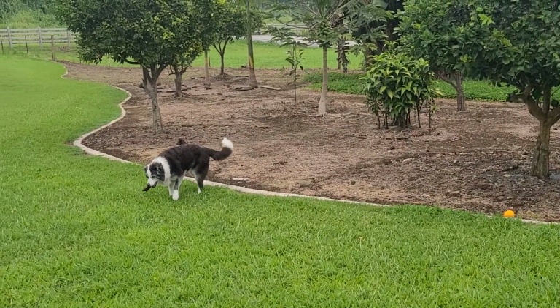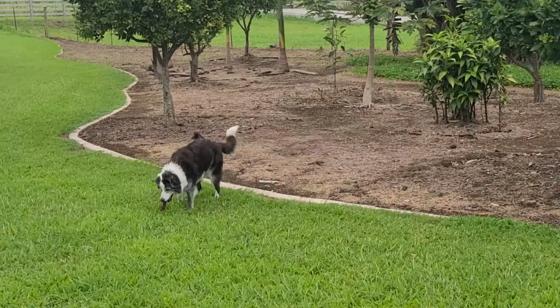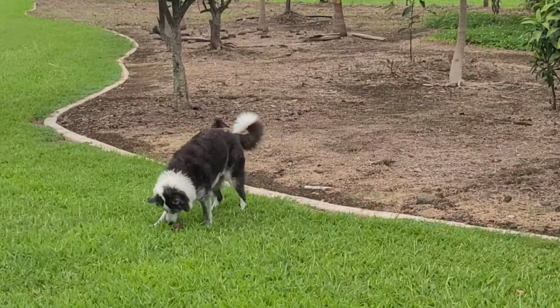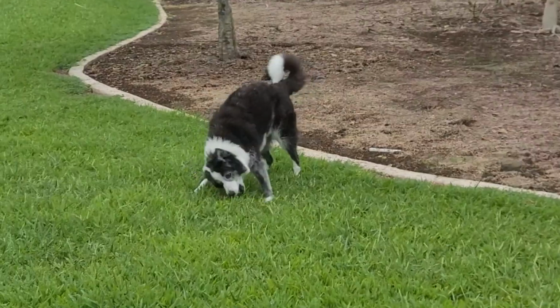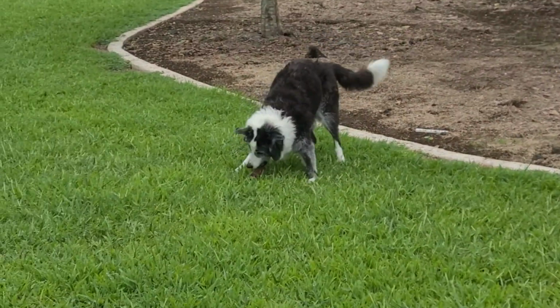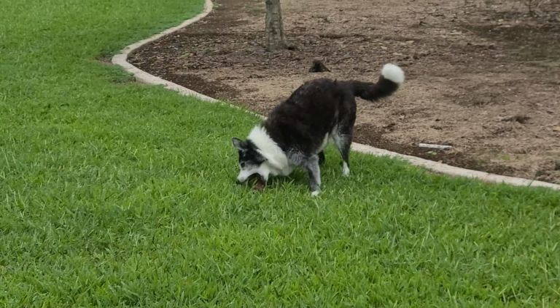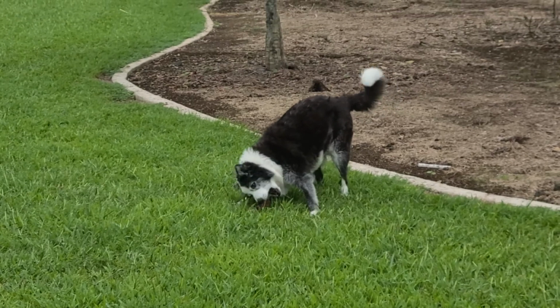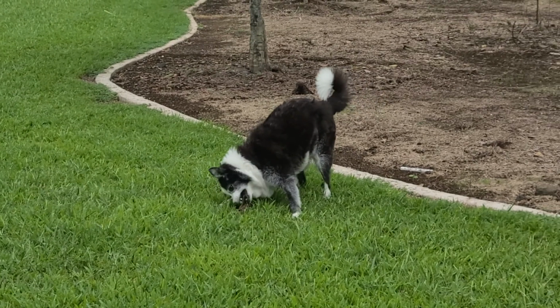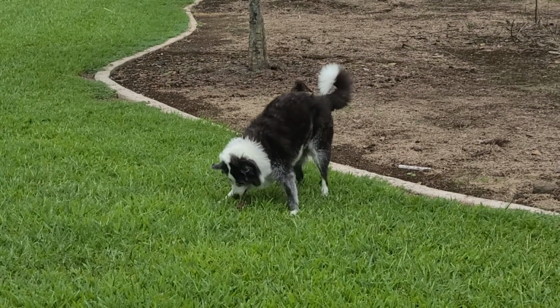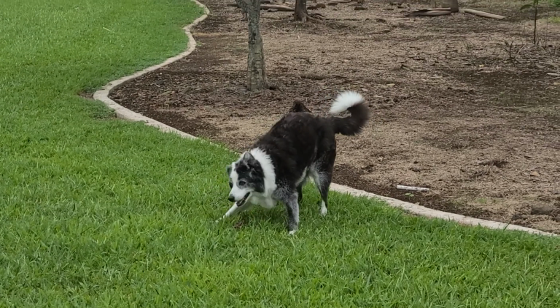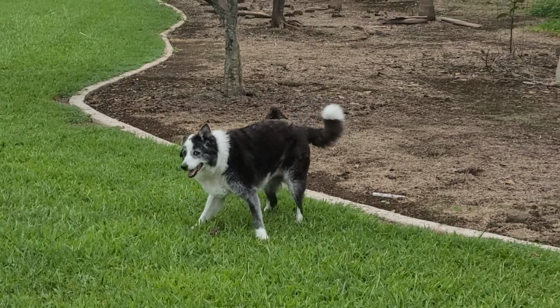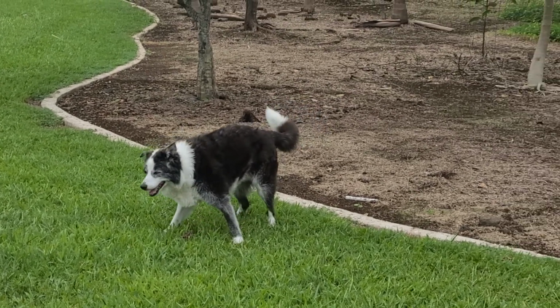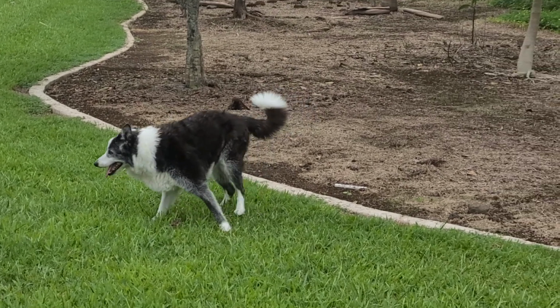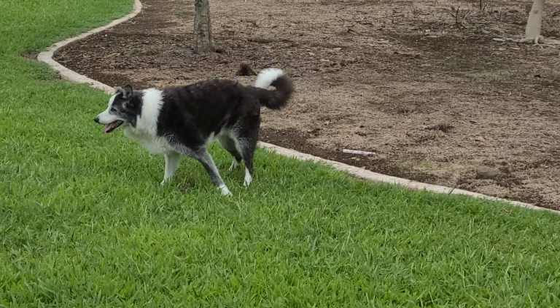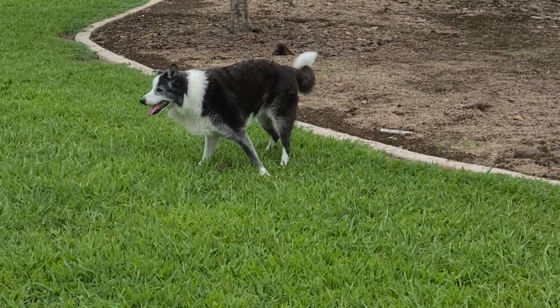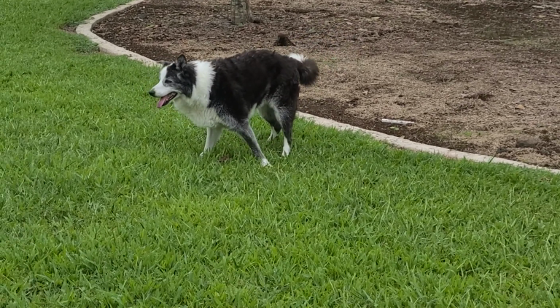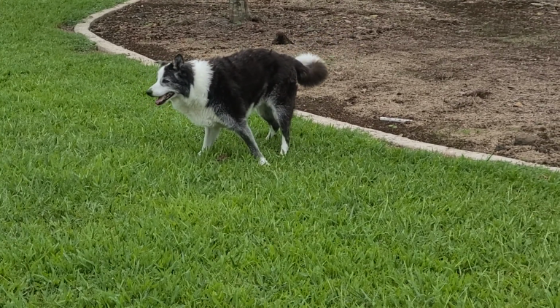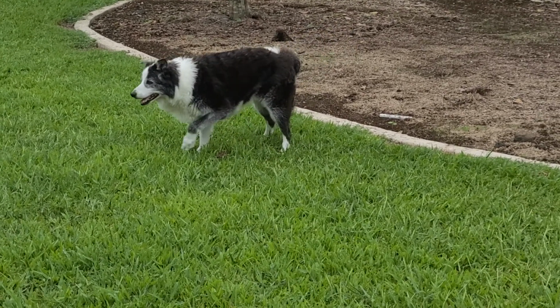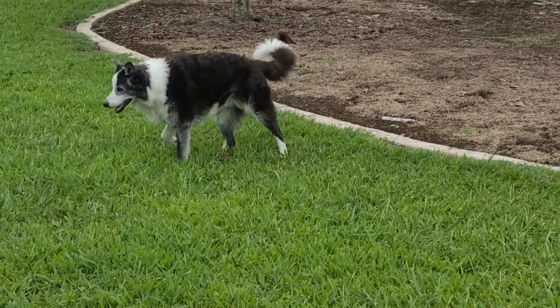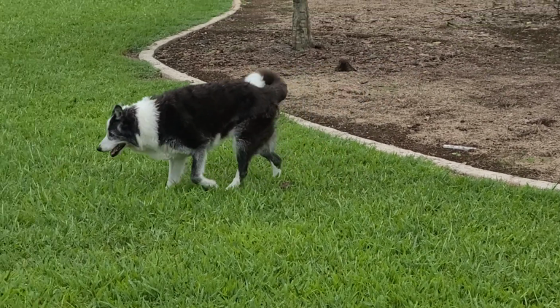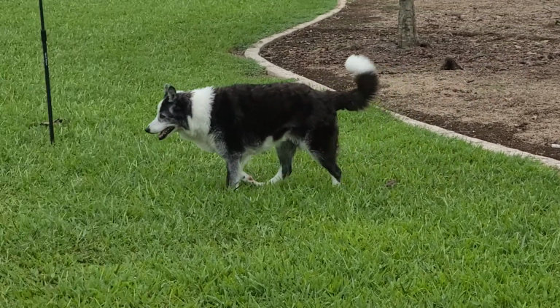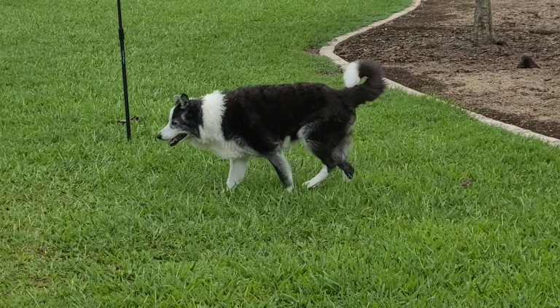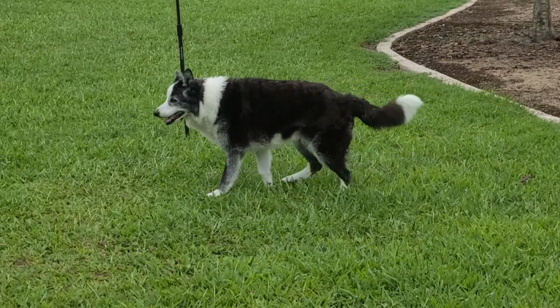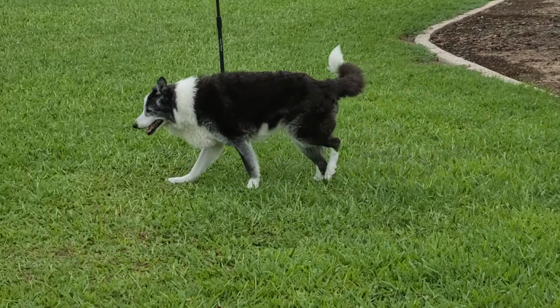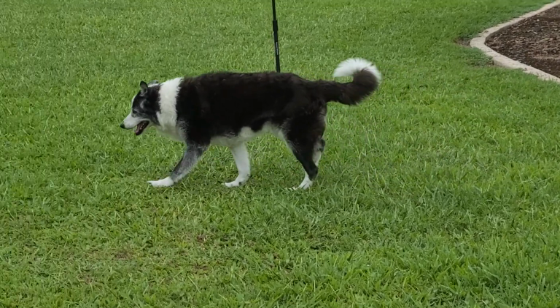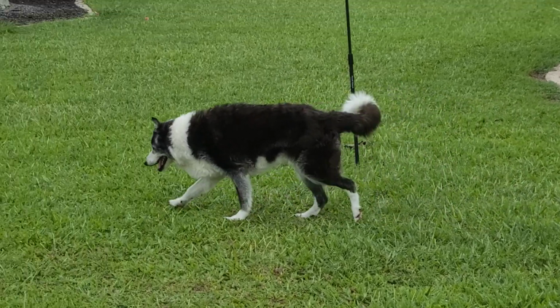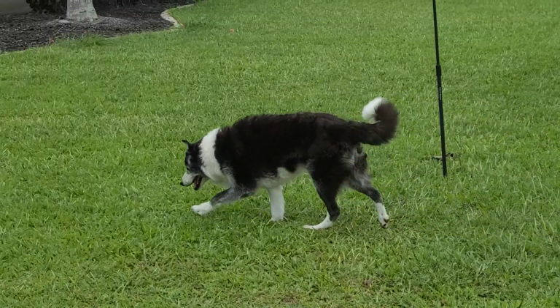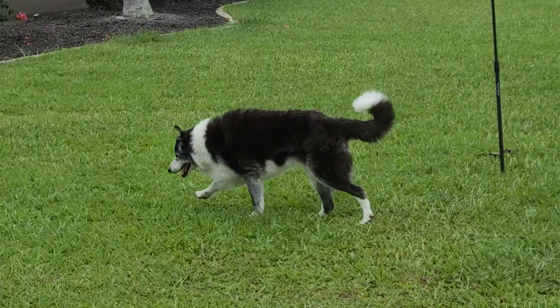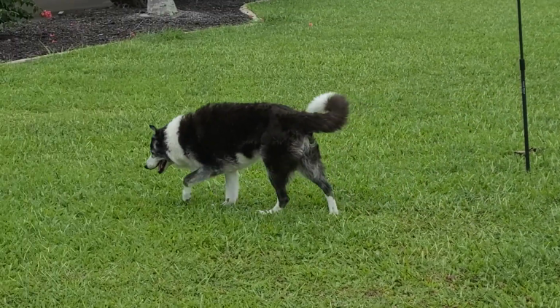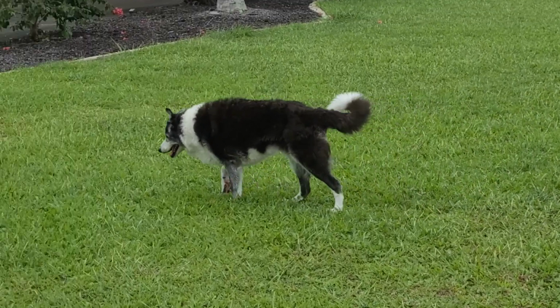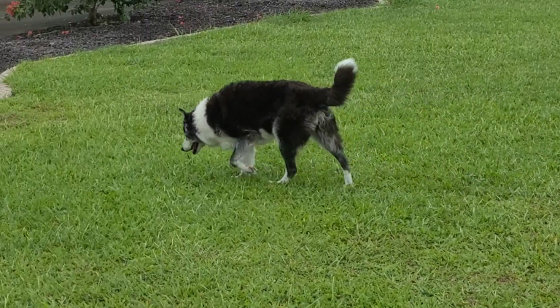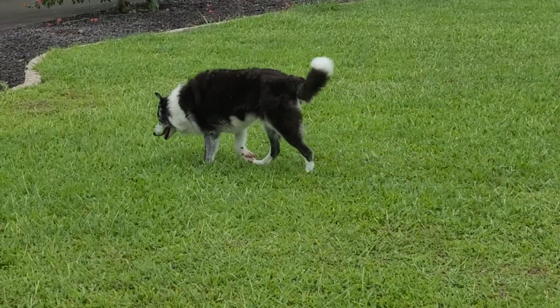These are the last orchids that we transplanted. What are you doing, Finn?